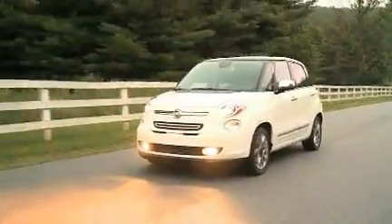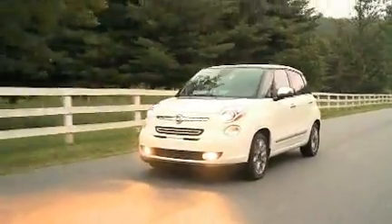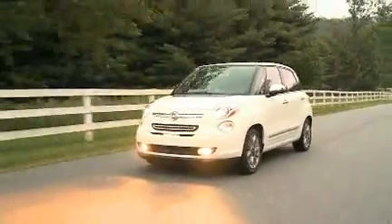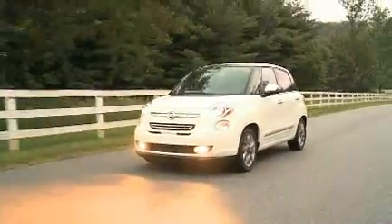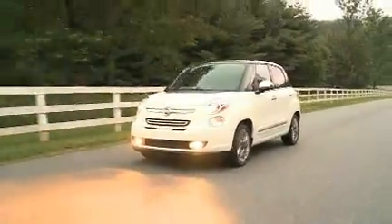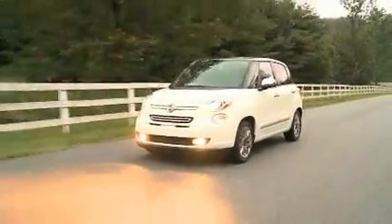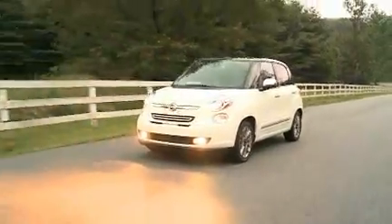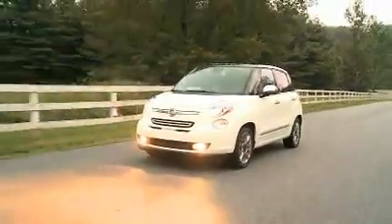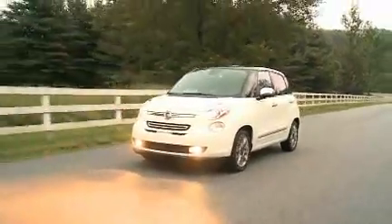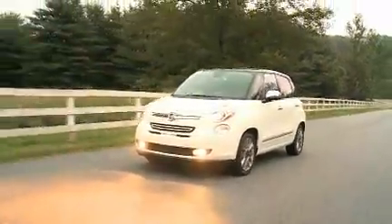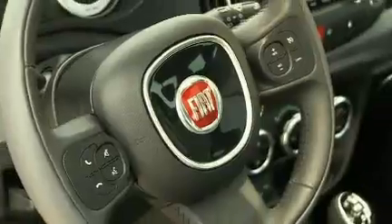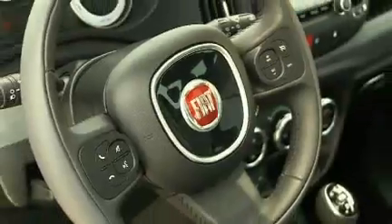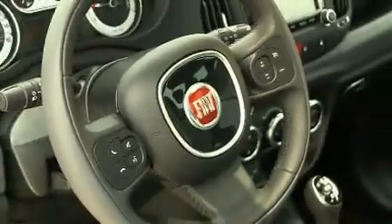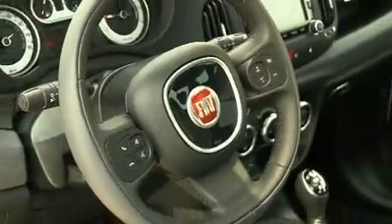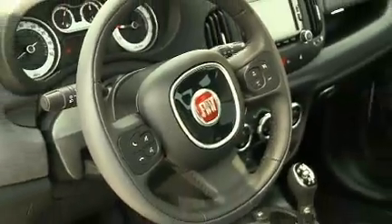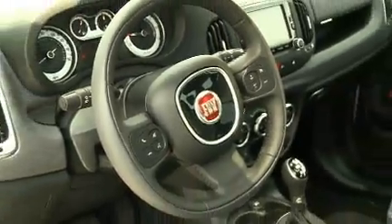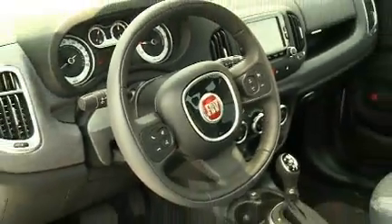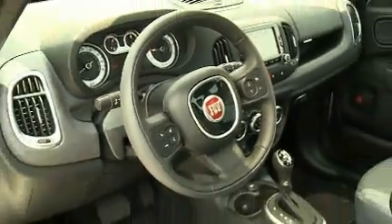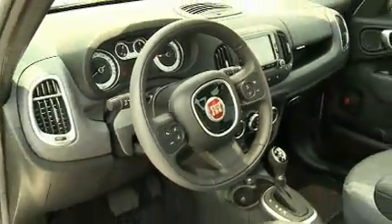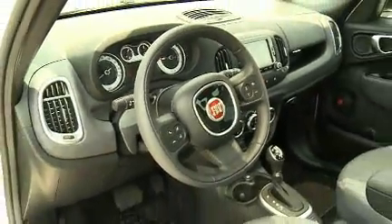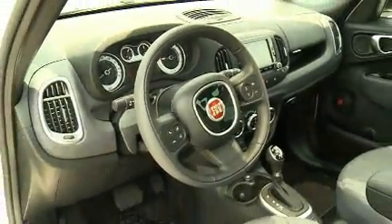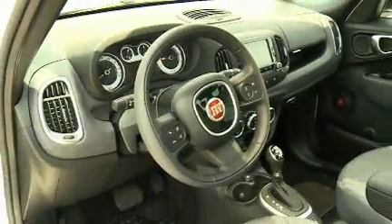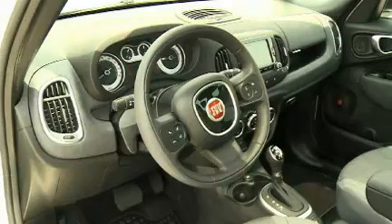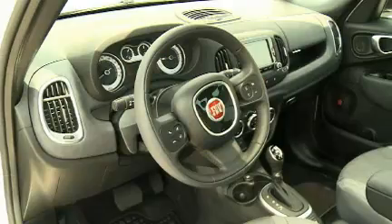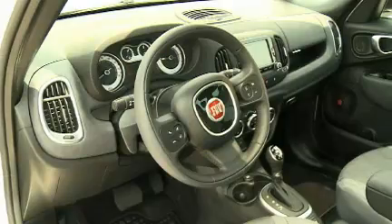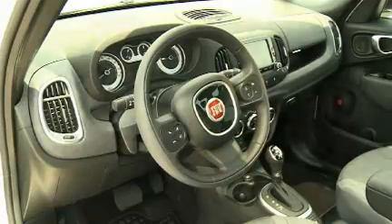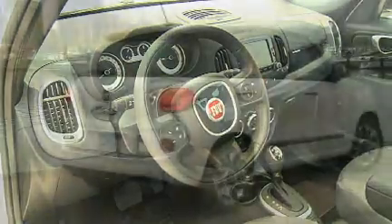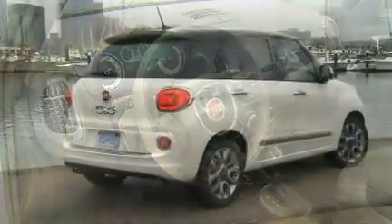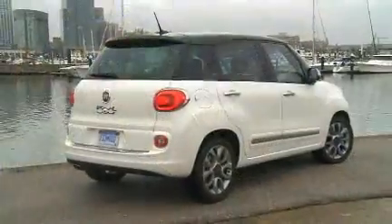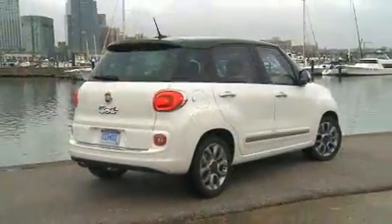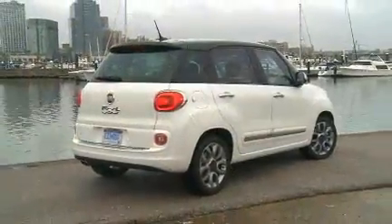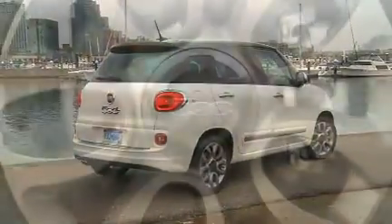The EZ has 16-inch wheels, premium audio, leather steering wheel, huge sunroof, and a Euro twin-clutch starting at $21,995. The Trekking has a more aggressive style.